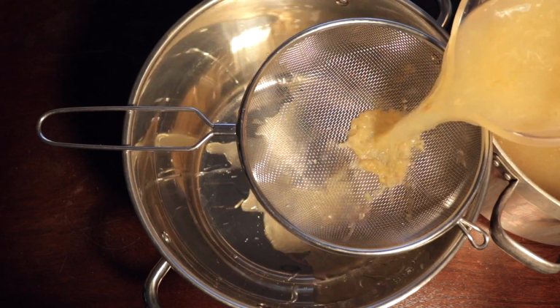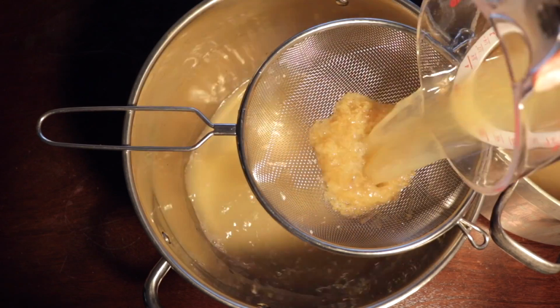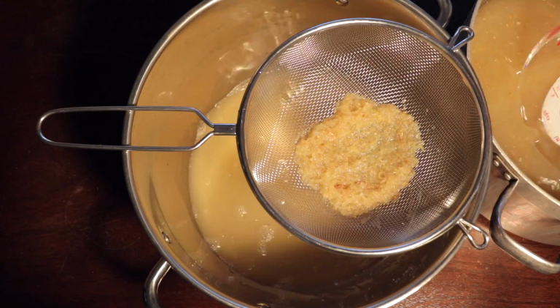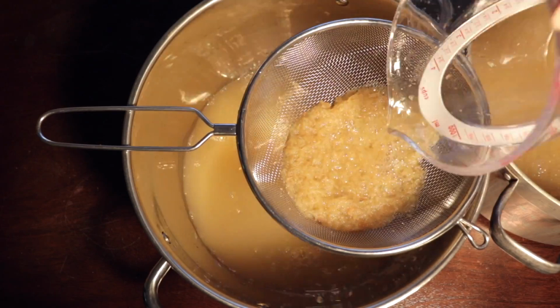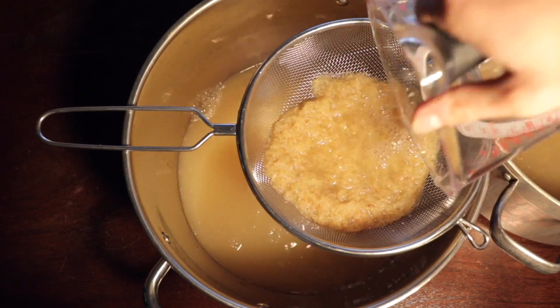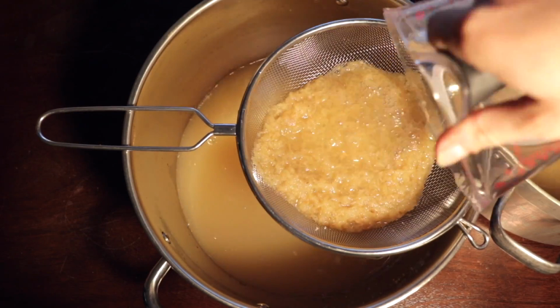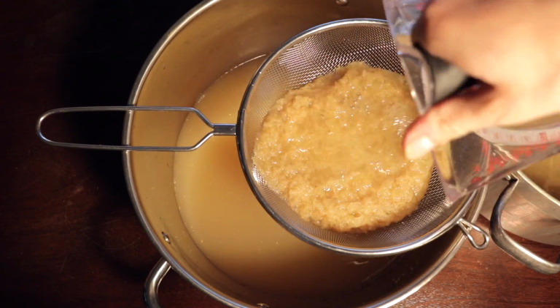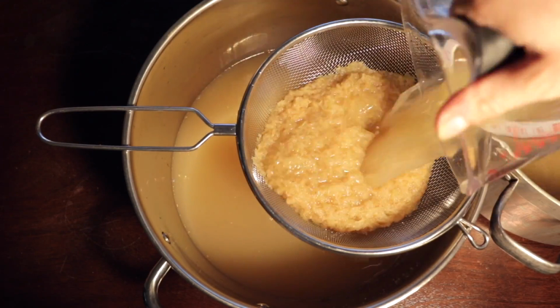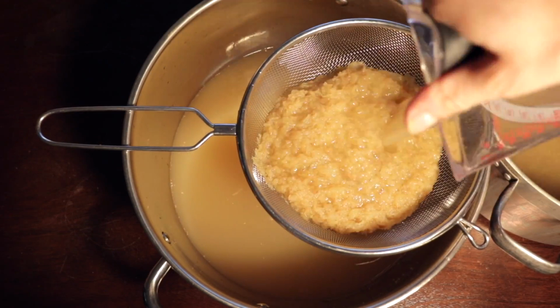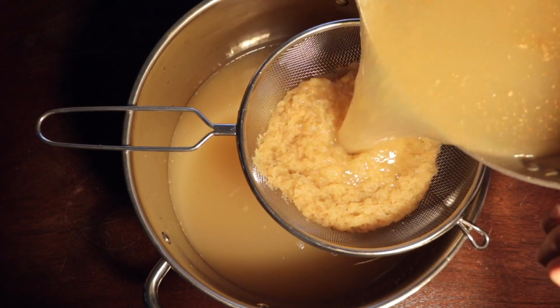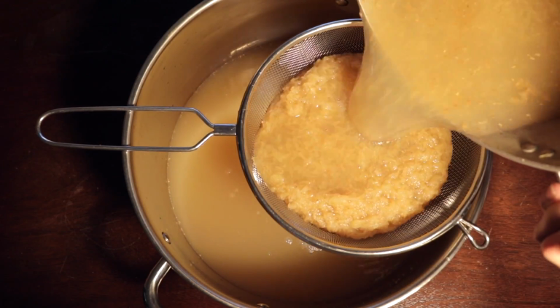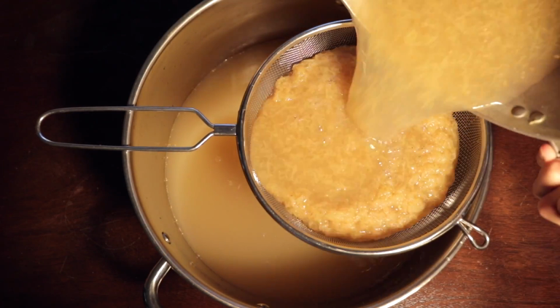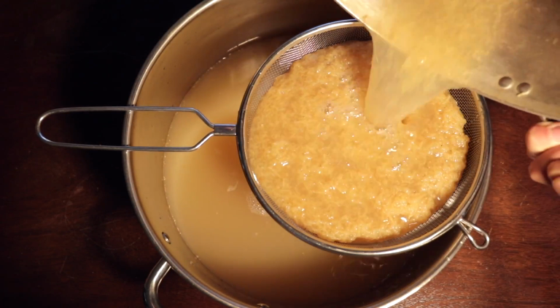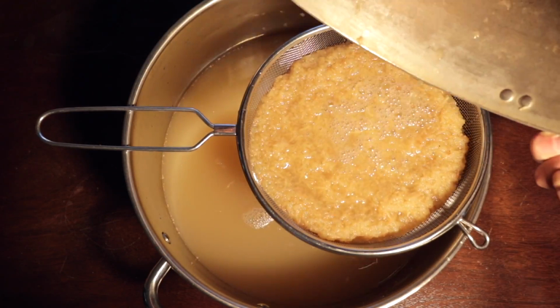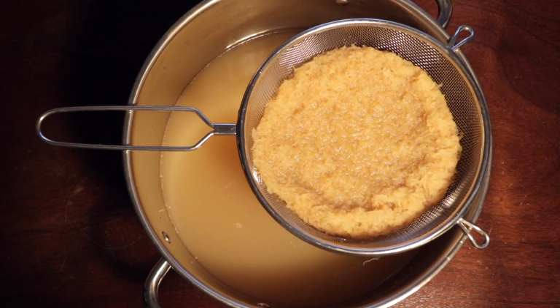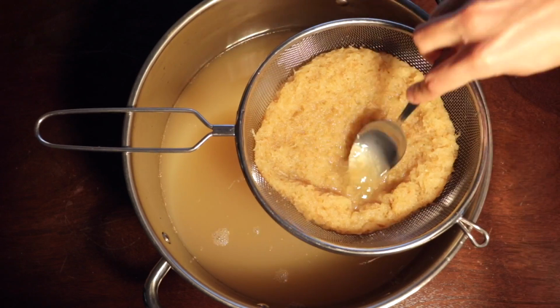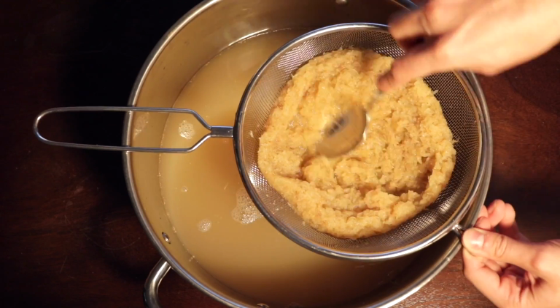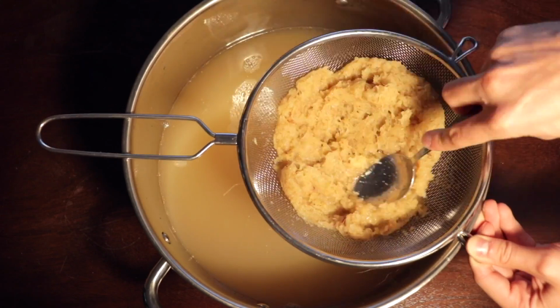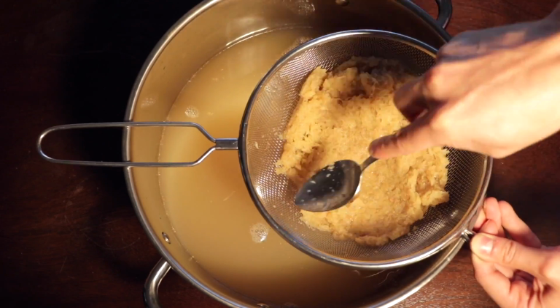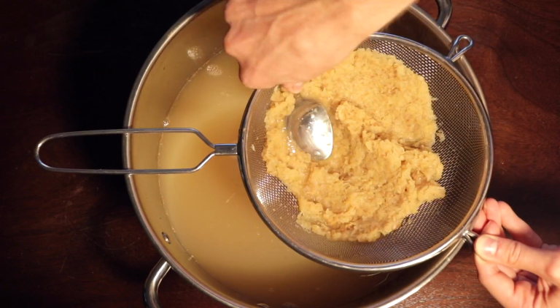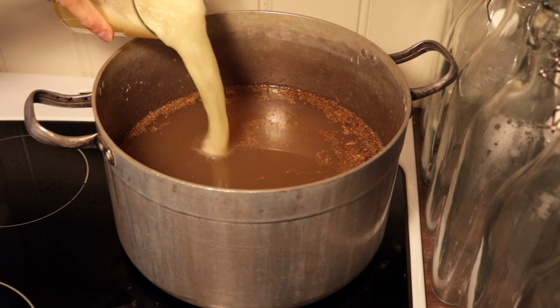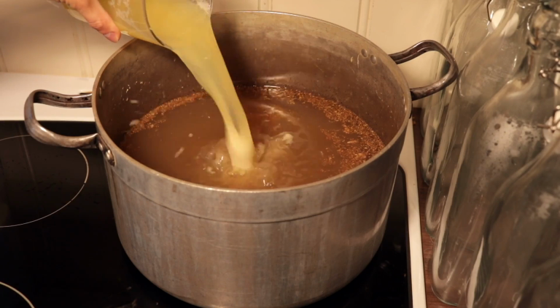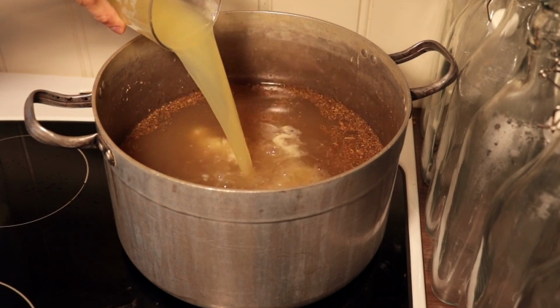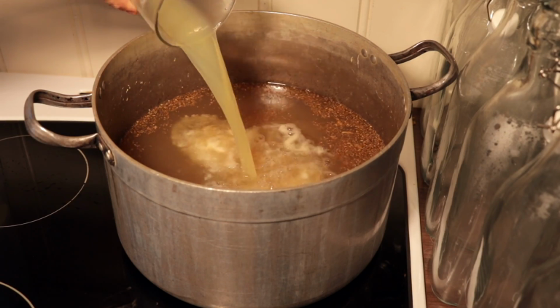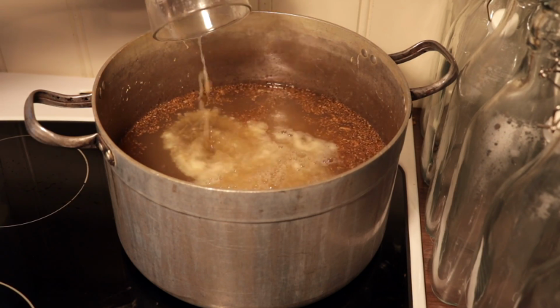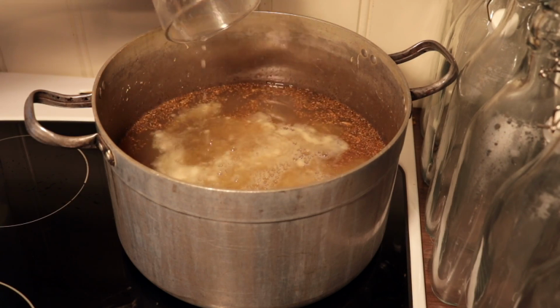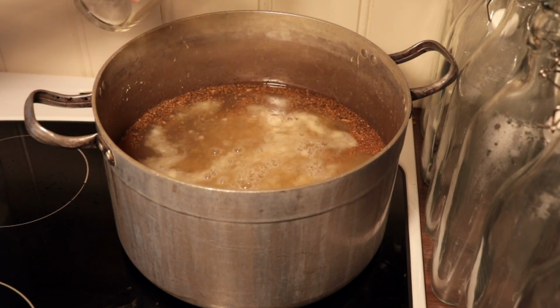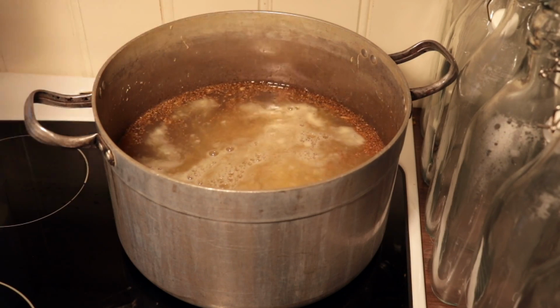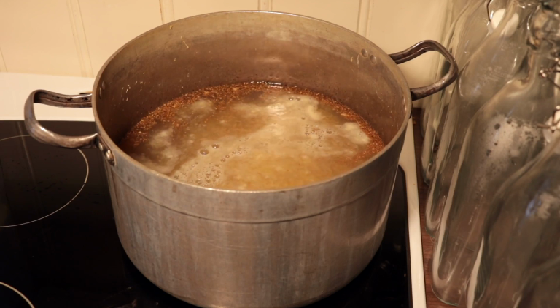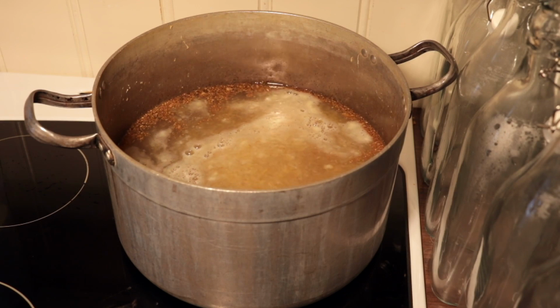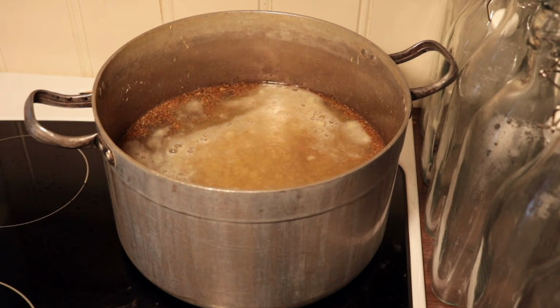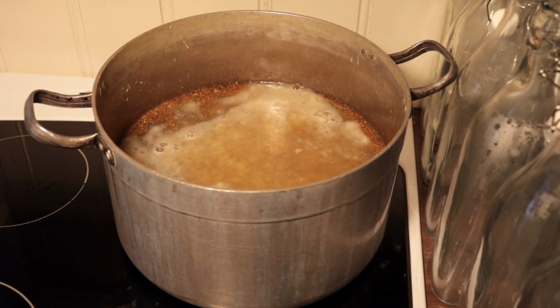When it is cool or lukewarm, strain it with a very fine strainer into another big saucepan or bowl. Then add the juice from 5 lemons and the starting culture that we recently mentioned.